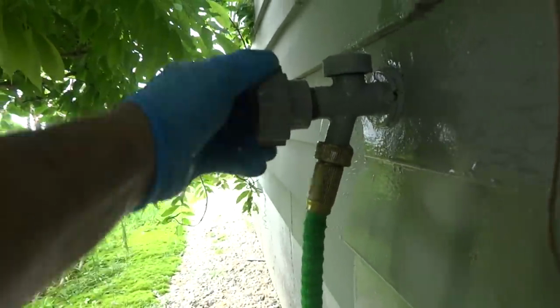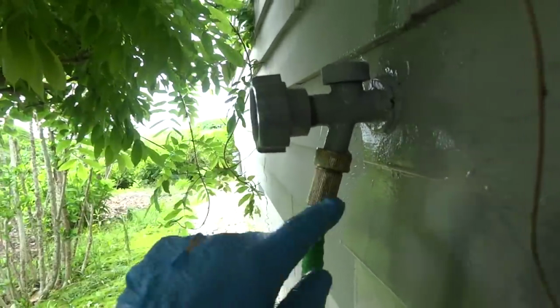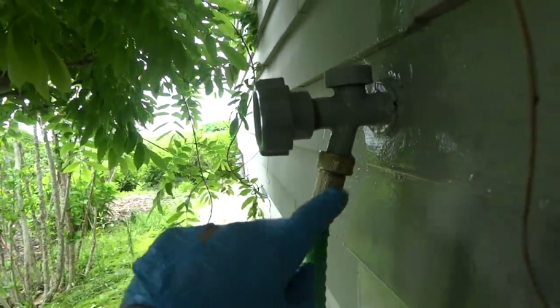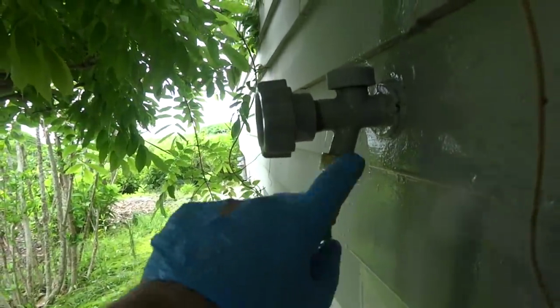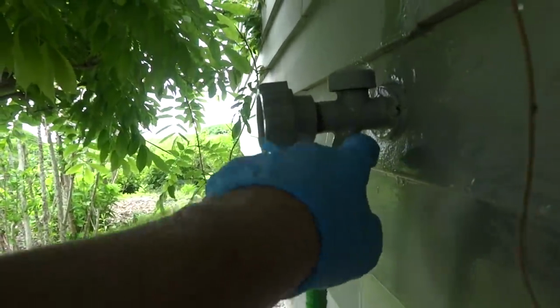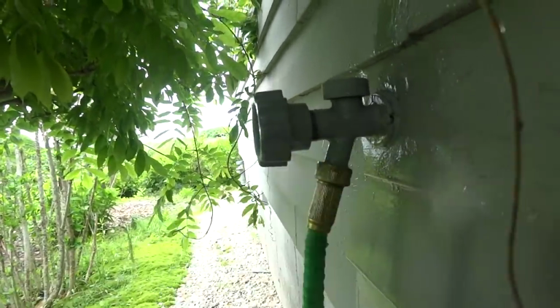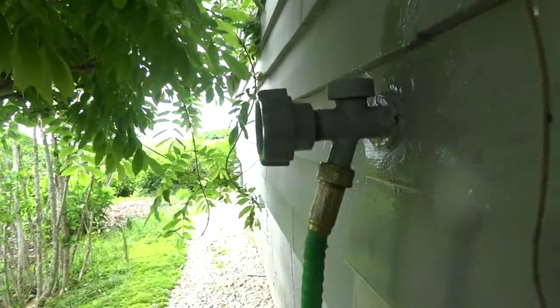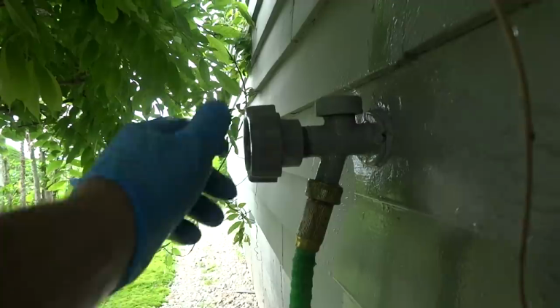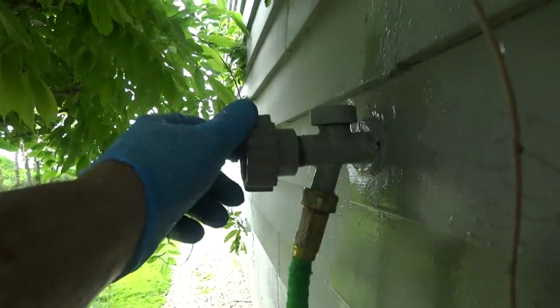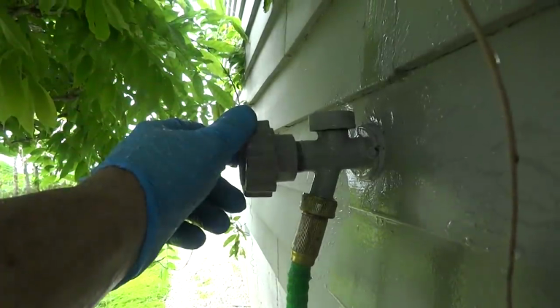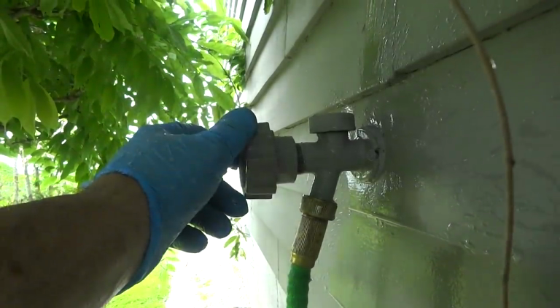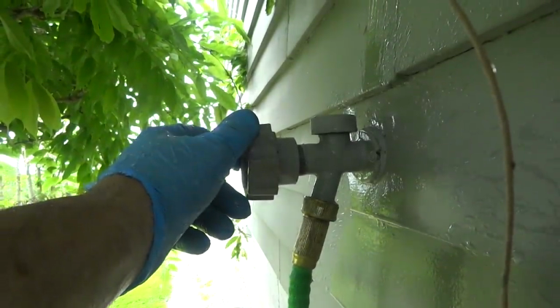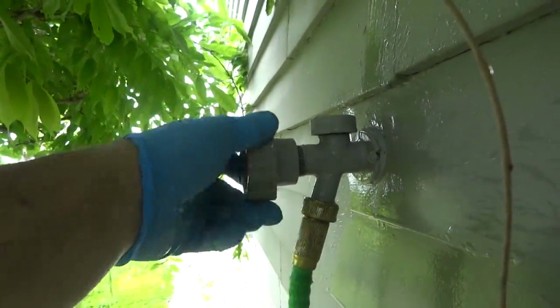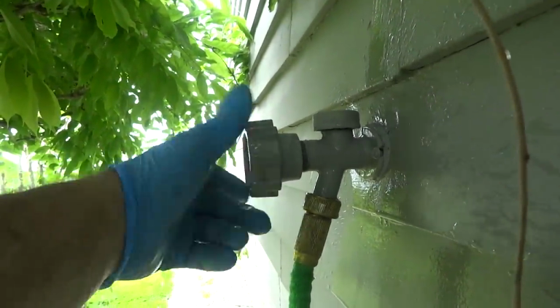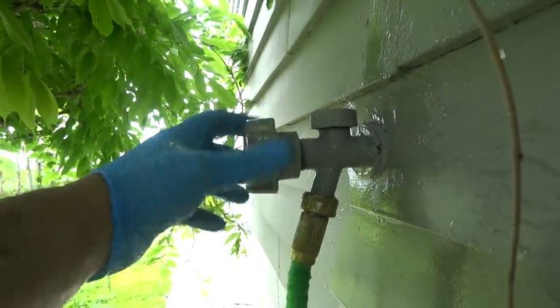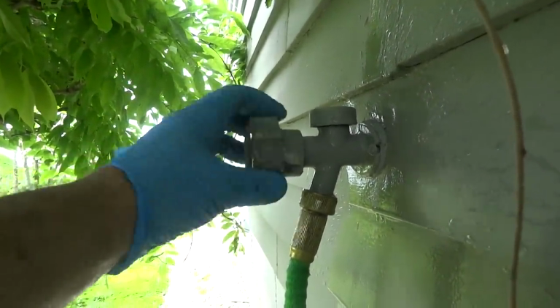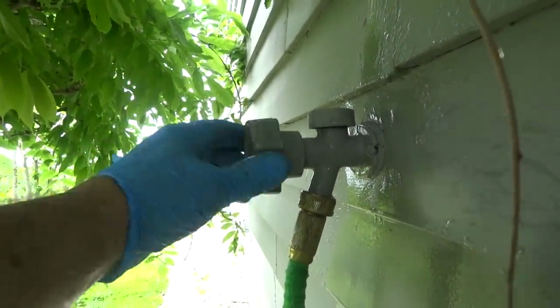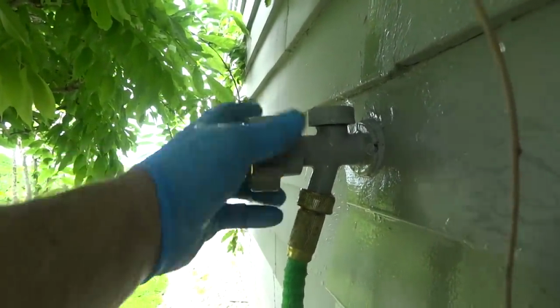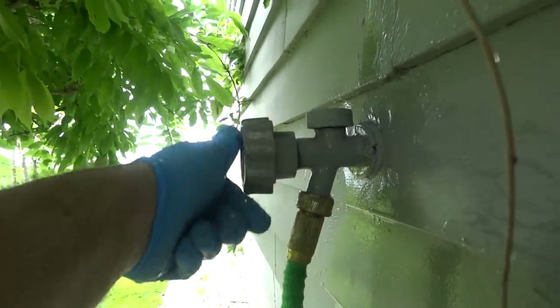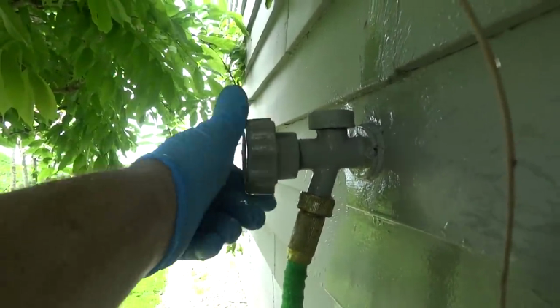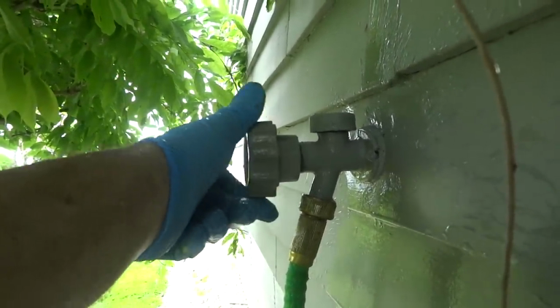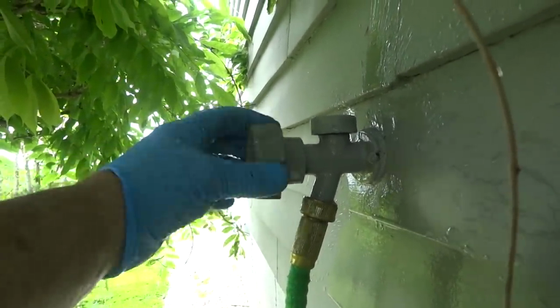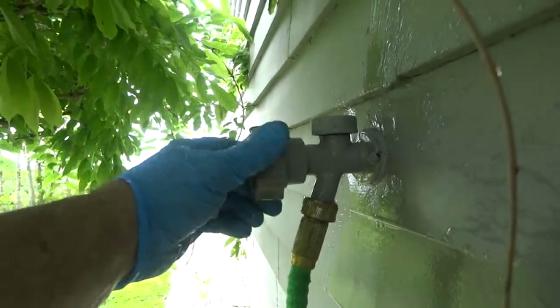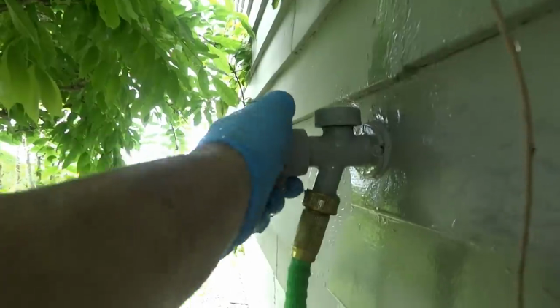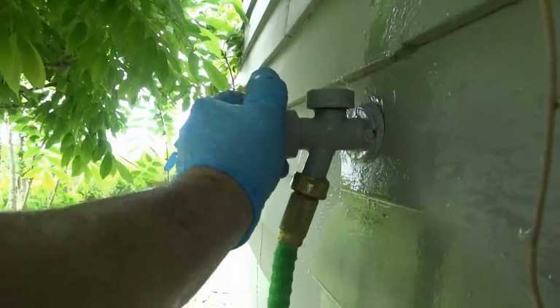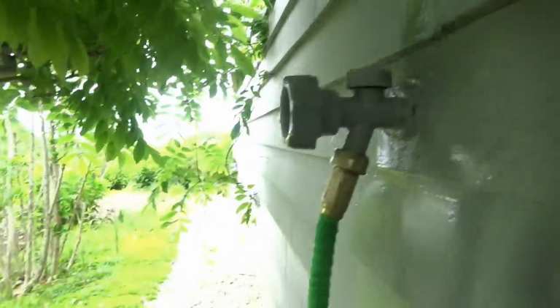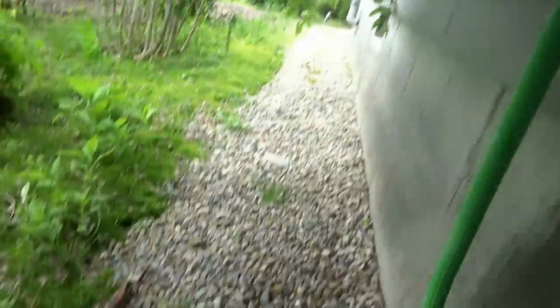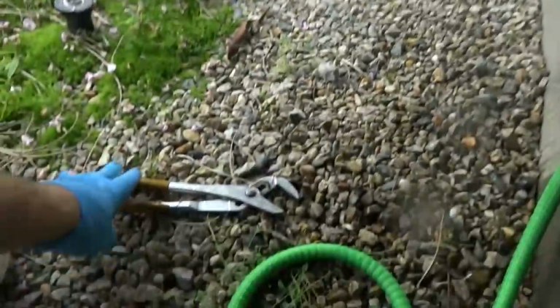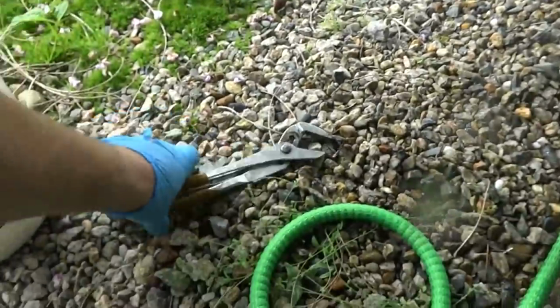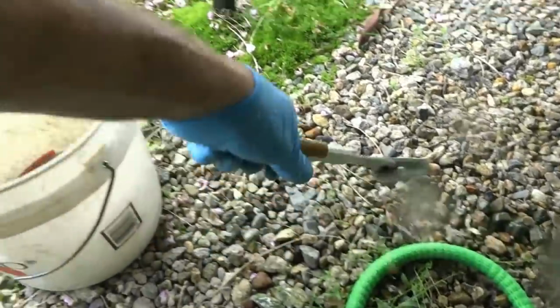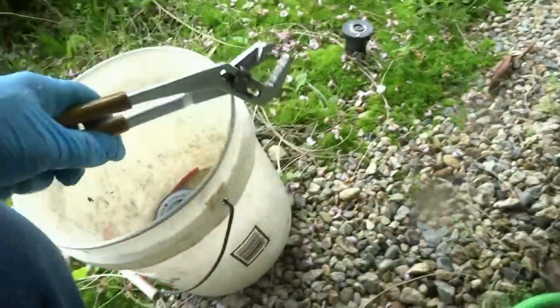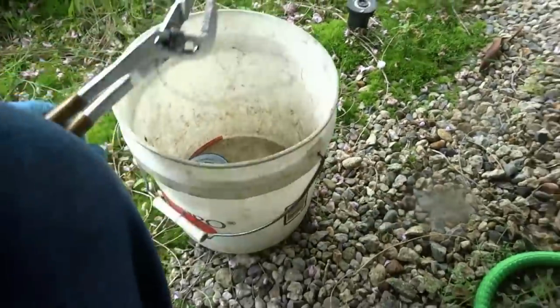That'll have to come off come wintertime — this thing will definitely freeze. We'll go downstairs and make sure we've got no floods down there, but this one's fine.